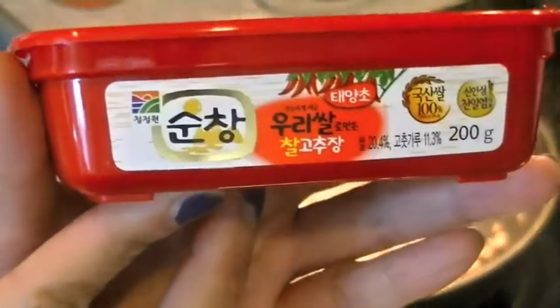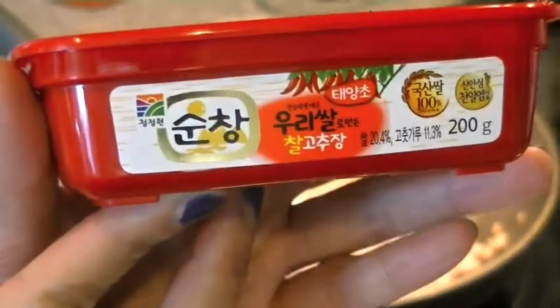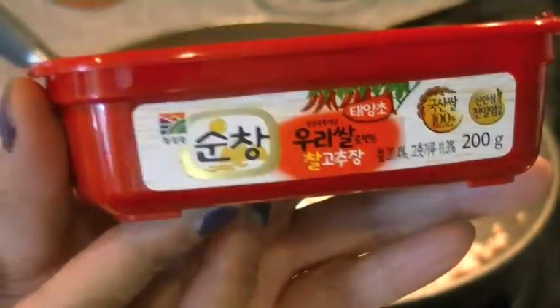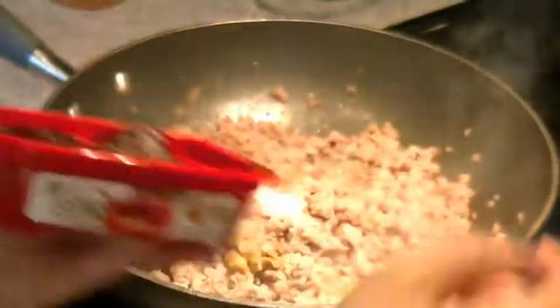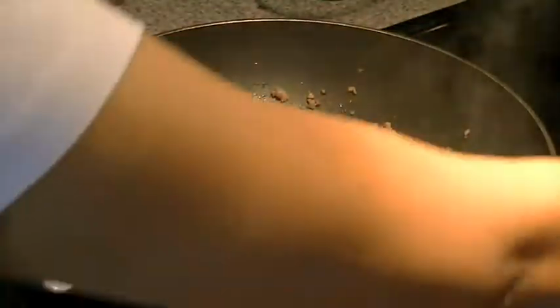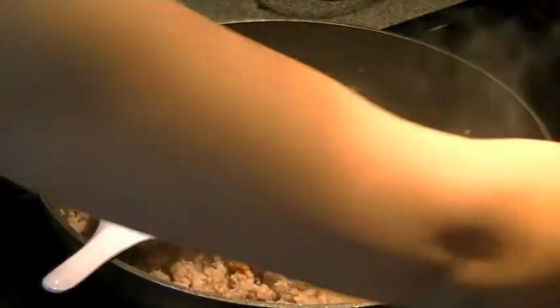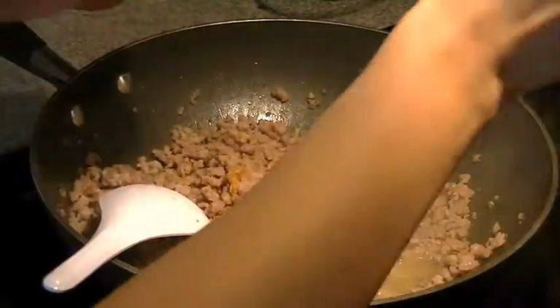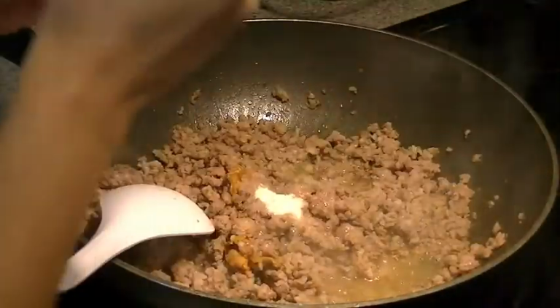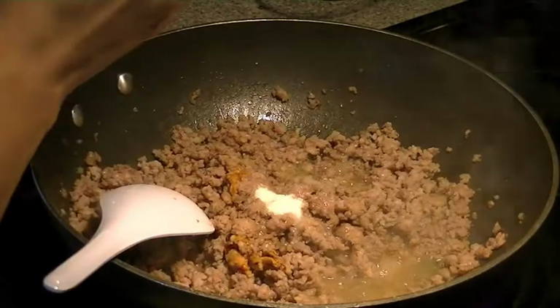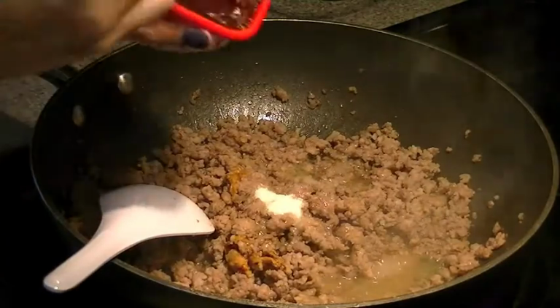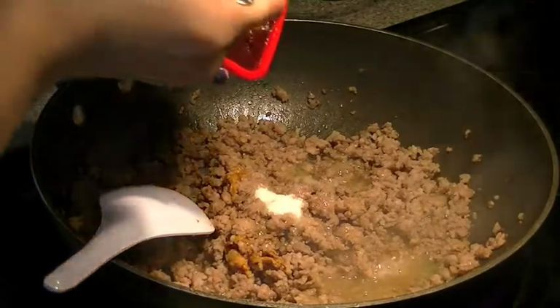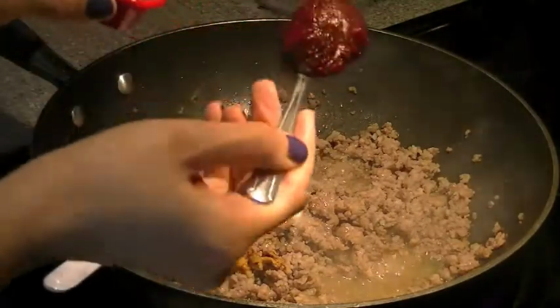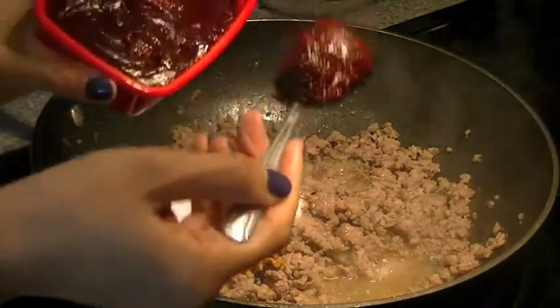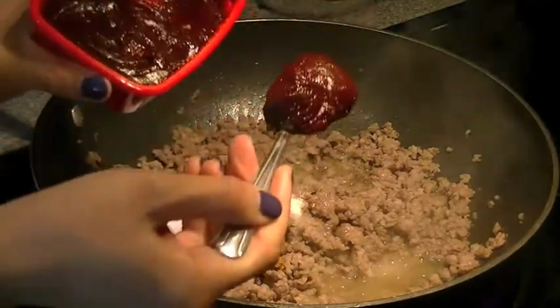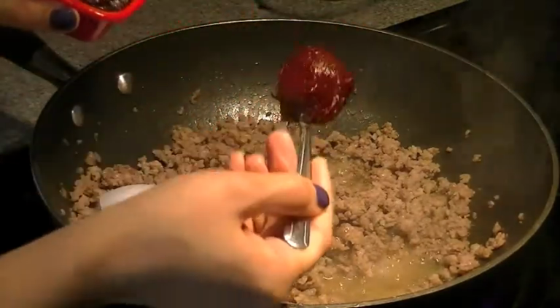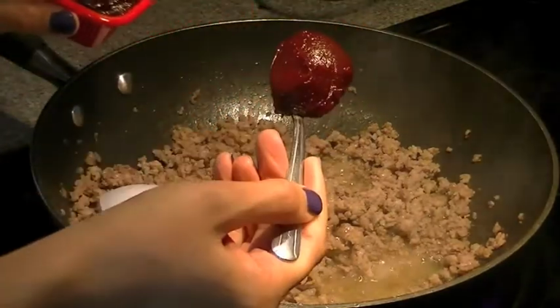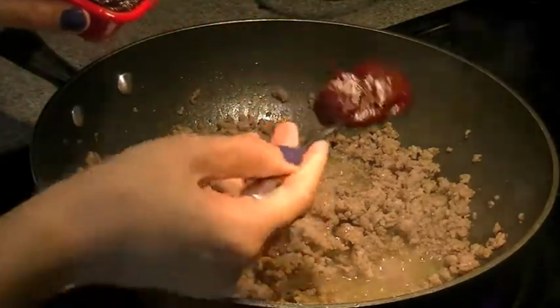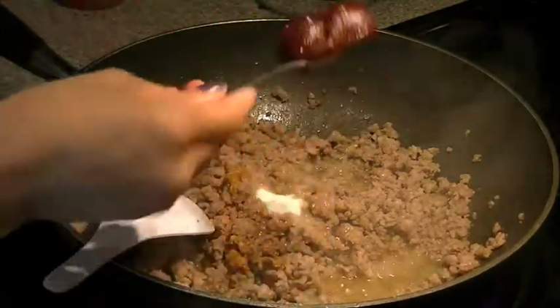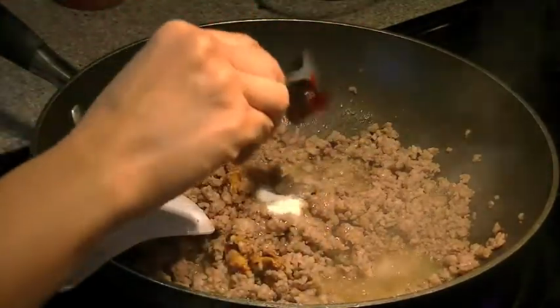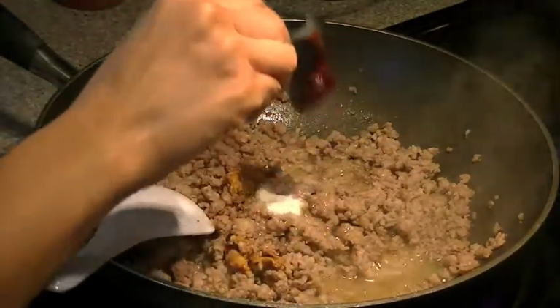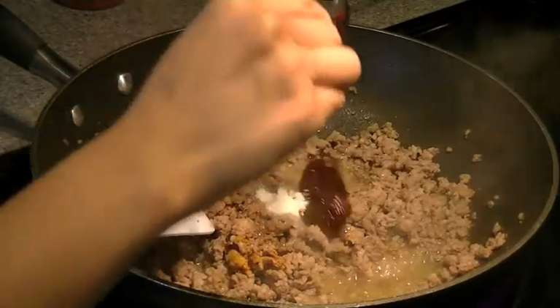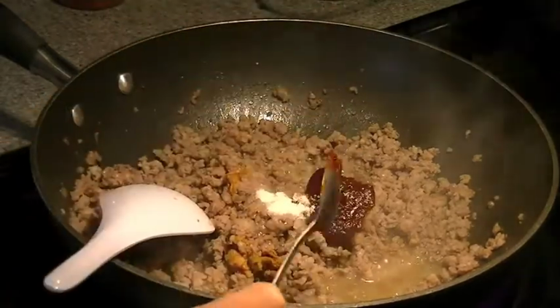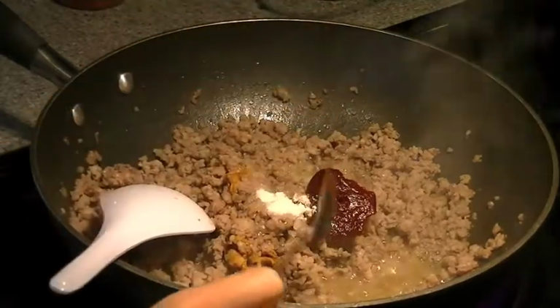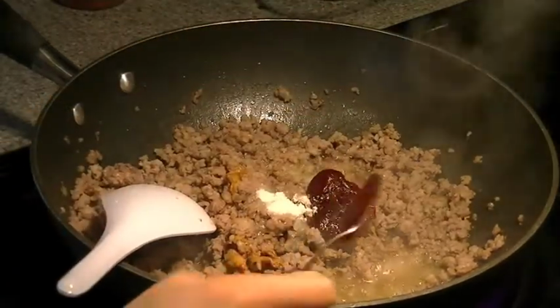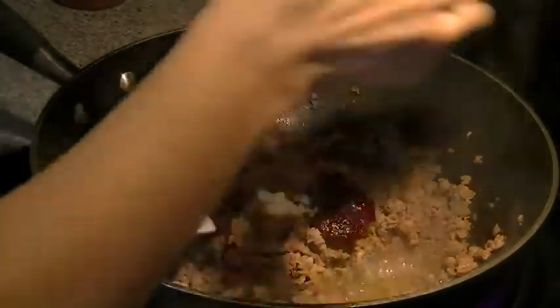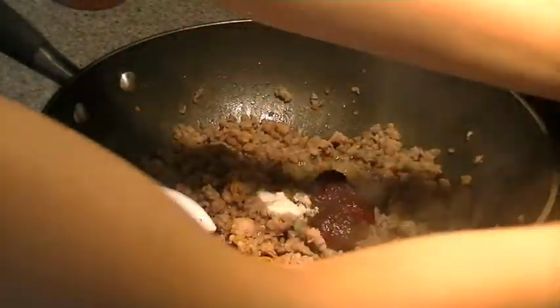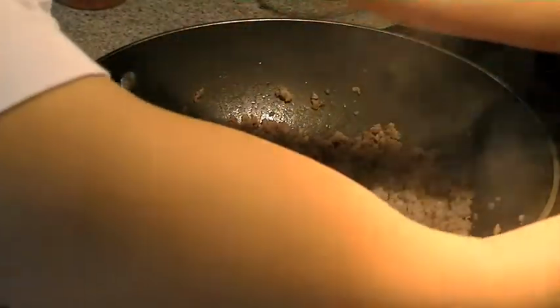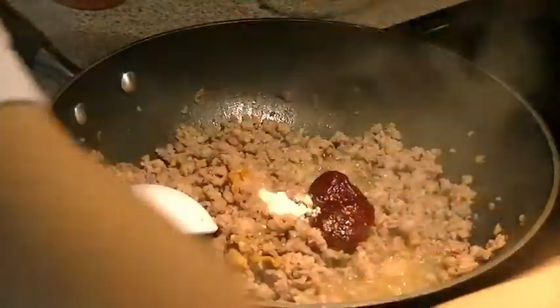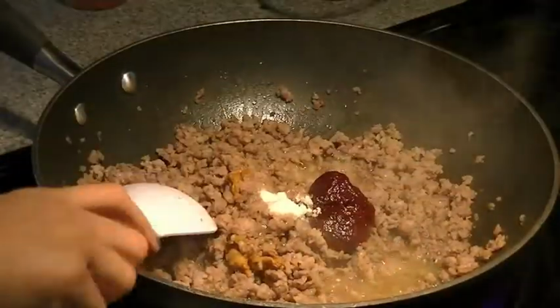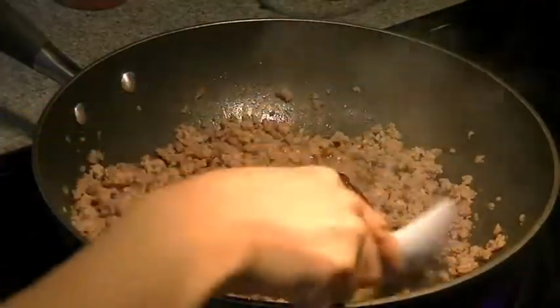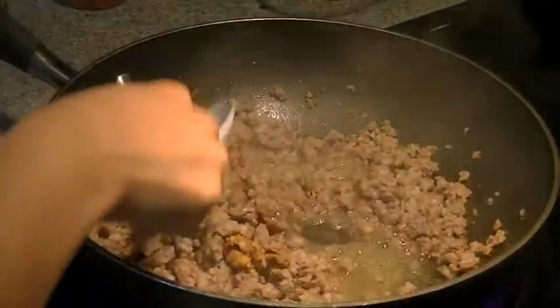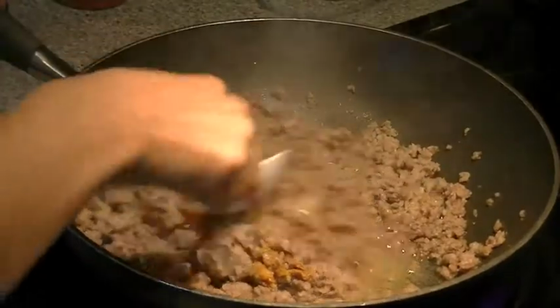Add in your salt, sugar, and this is a Korean ground chili paste. I don't know what's in it — I'm not Korean, I can't read Korean — but whatever is in it, it is good. This is about one to two tablespoons of the paste. Give it a nice little stir to incorporate all your ingredients until it's fully combined.